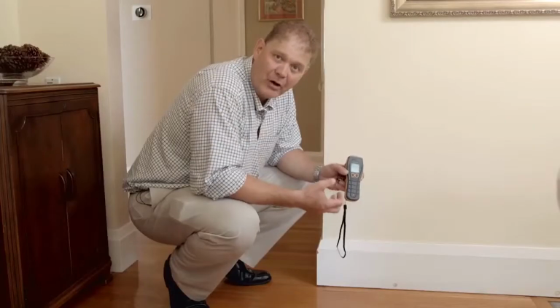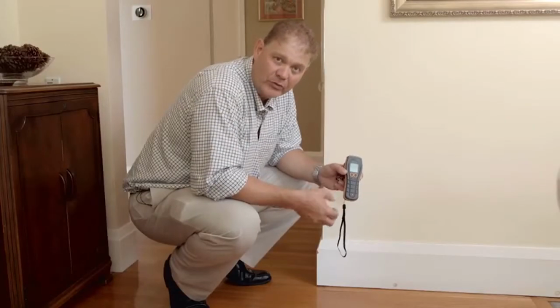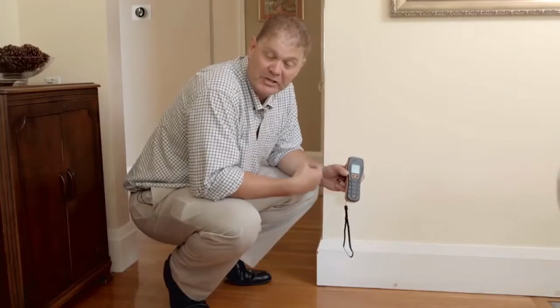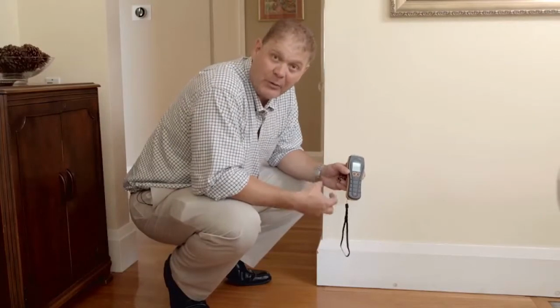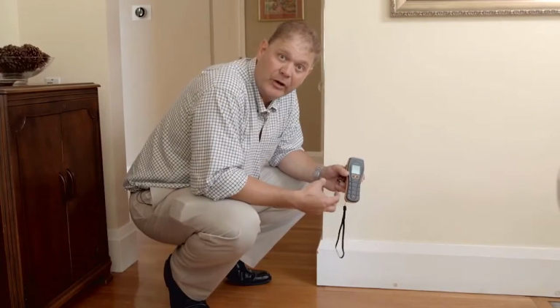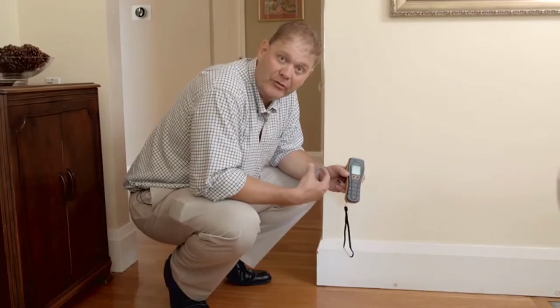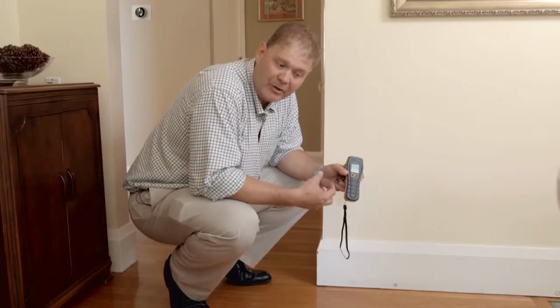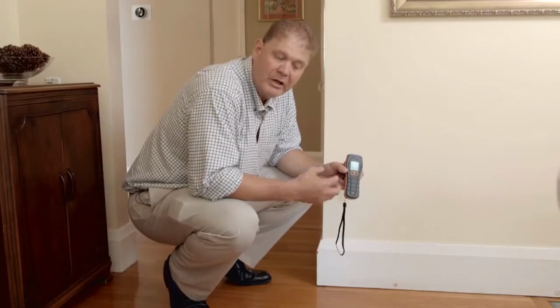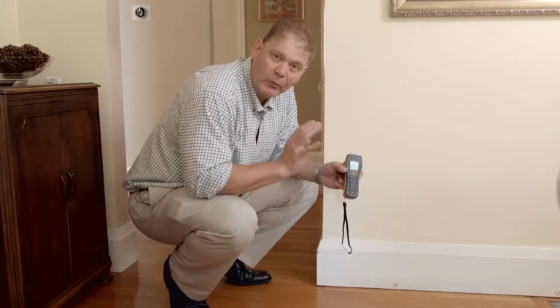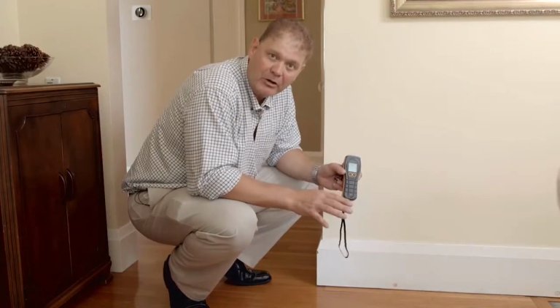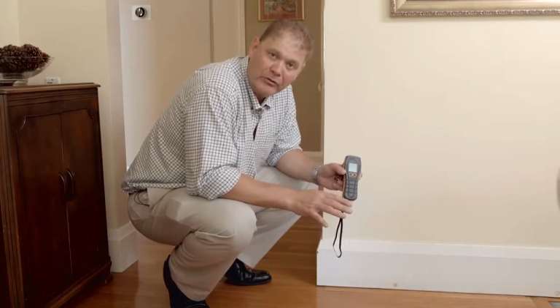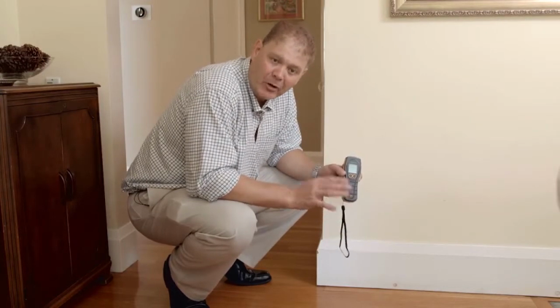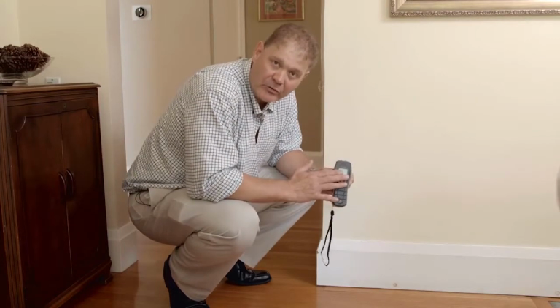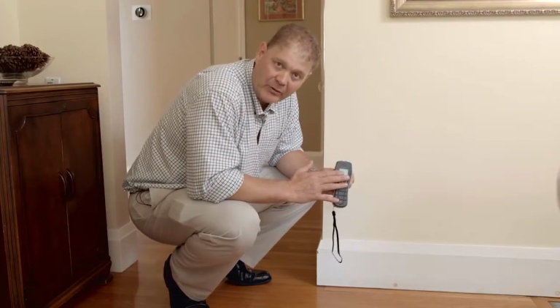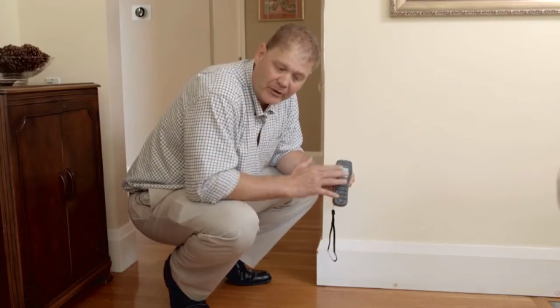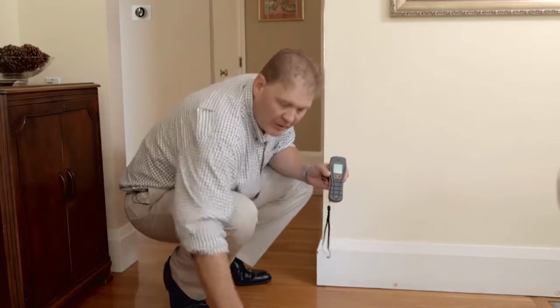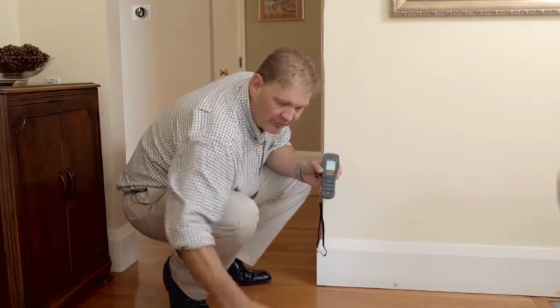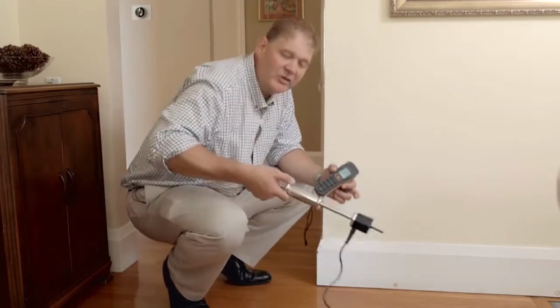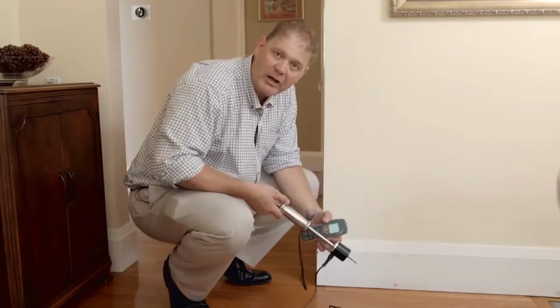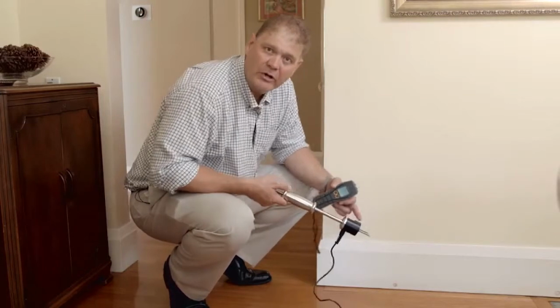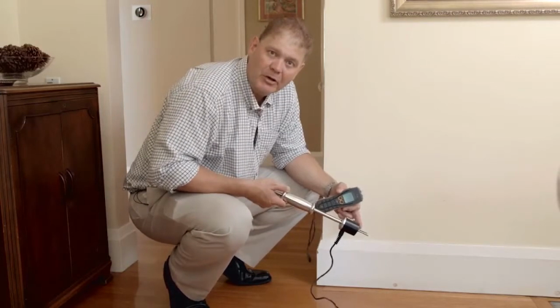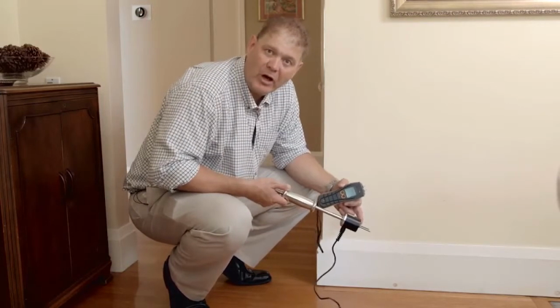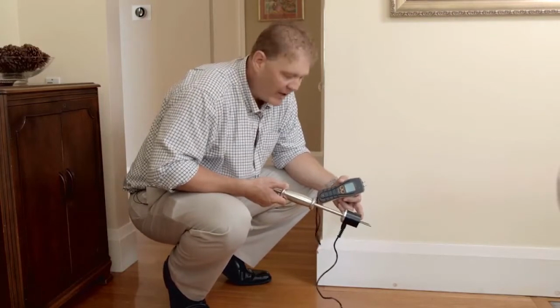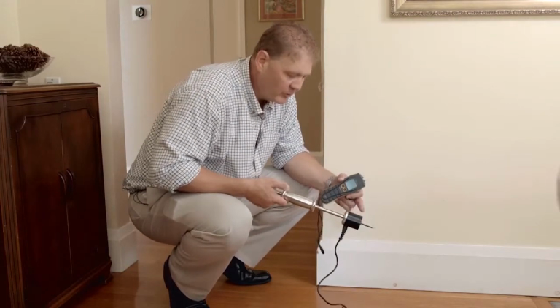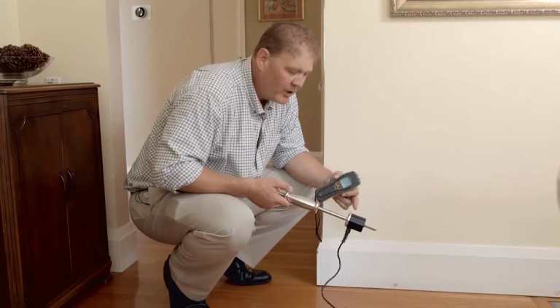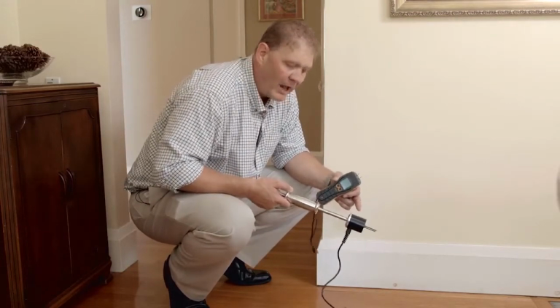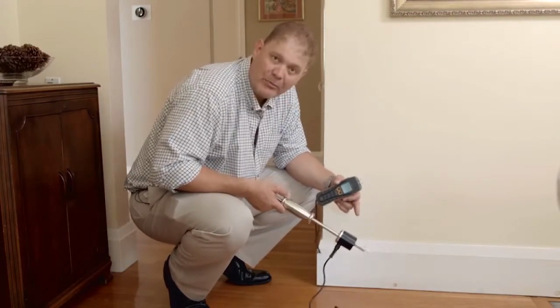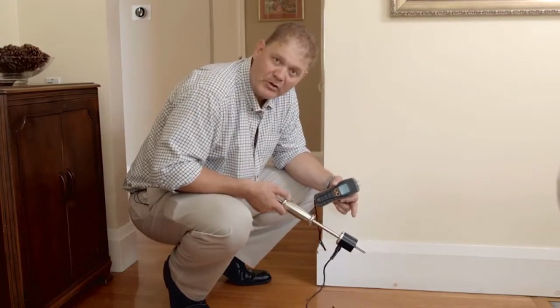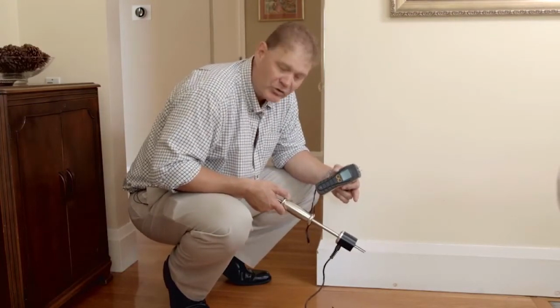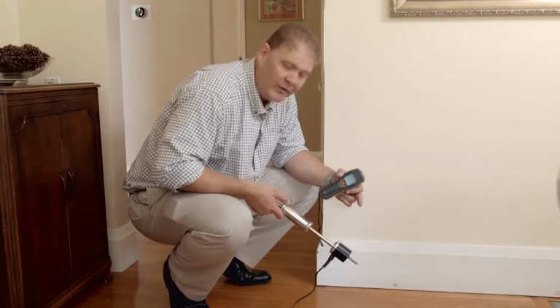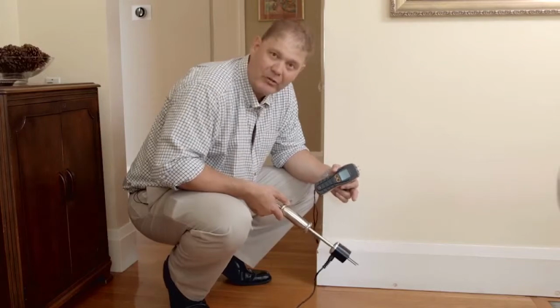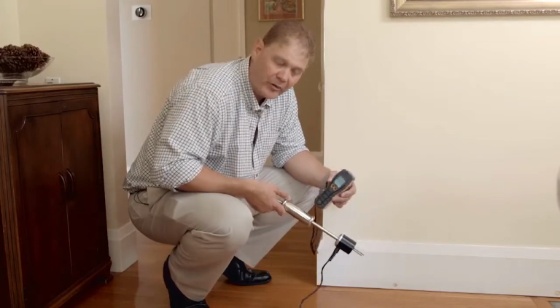Now for hardwood floors, particularly when restoring after flood damage, we recommend you use the hammer electrode with the Survey Master. This heavy duty hammer electrode can be used in hardwoods and softwoods and you can take moisture measurements as you drive down through the material.